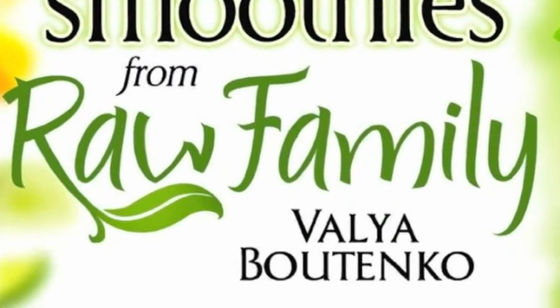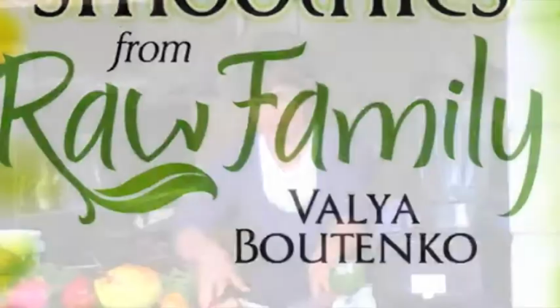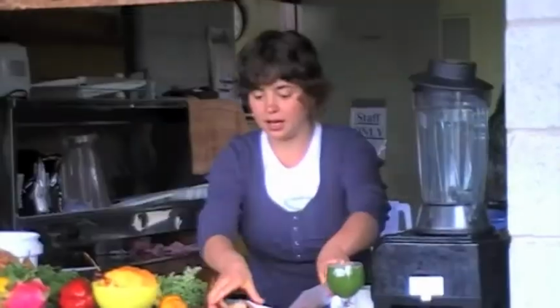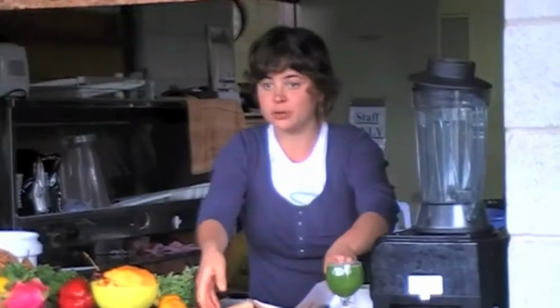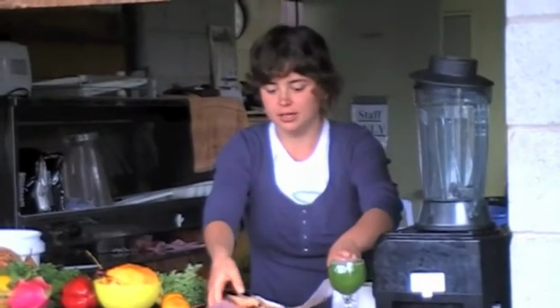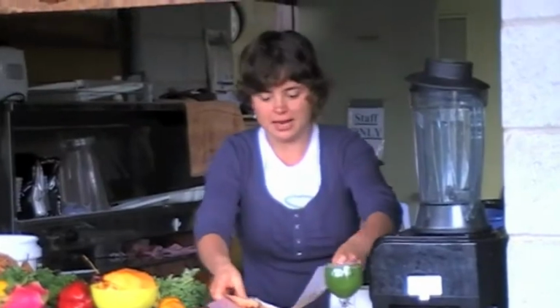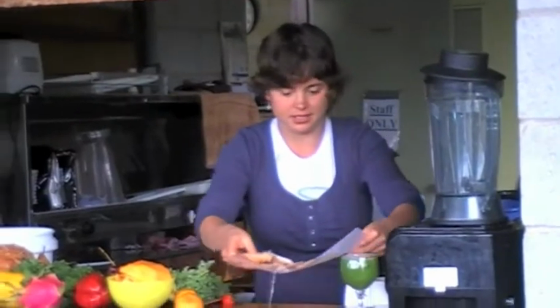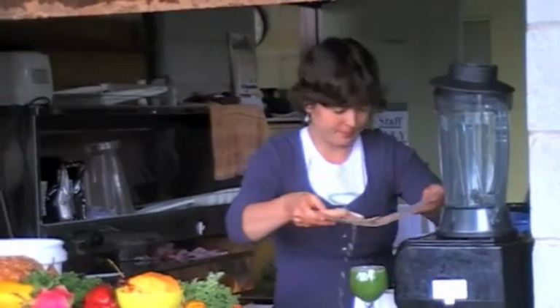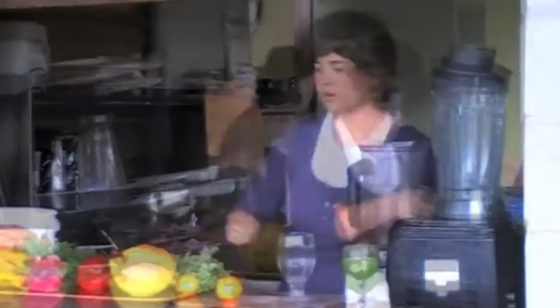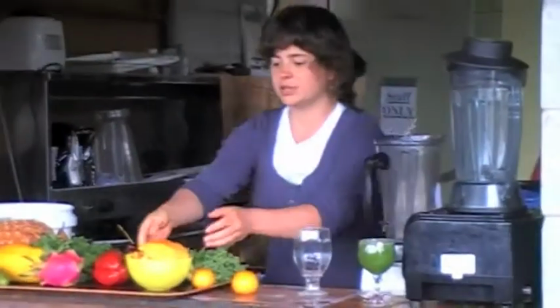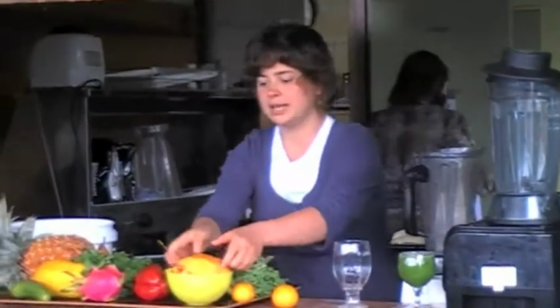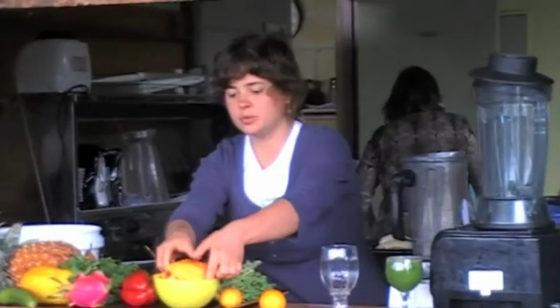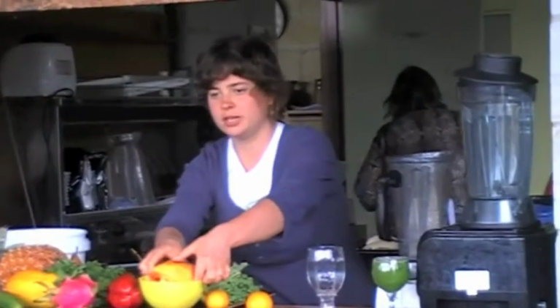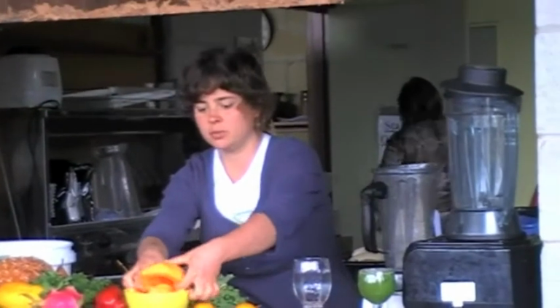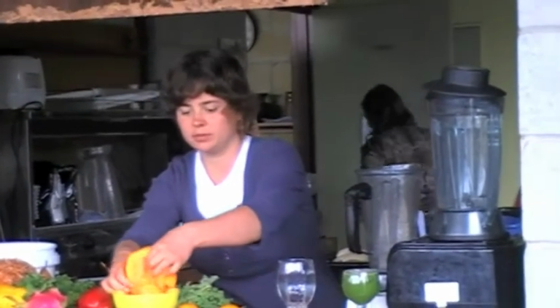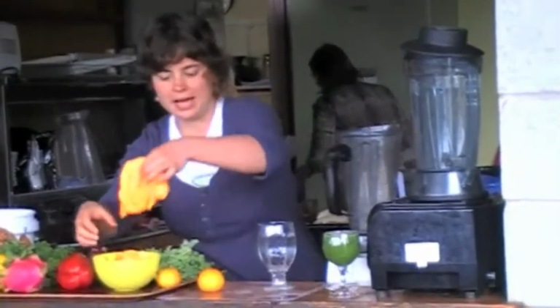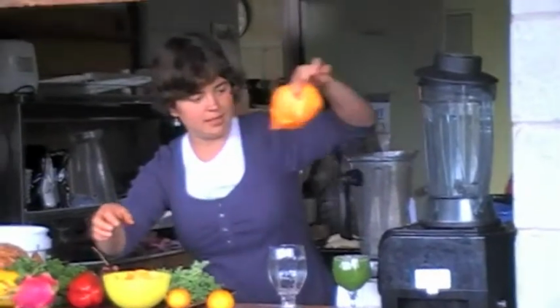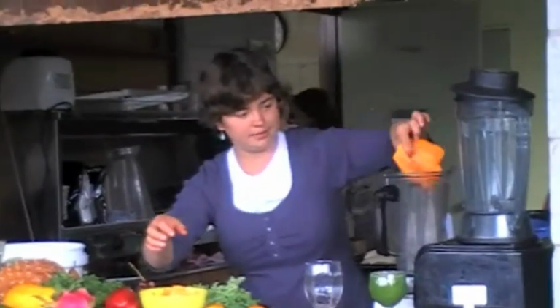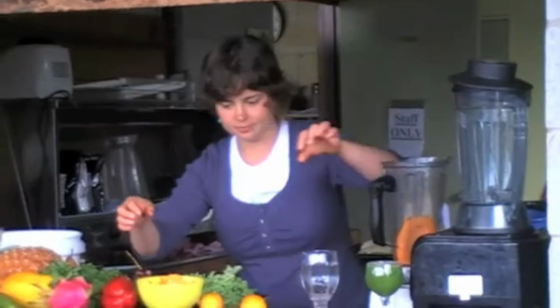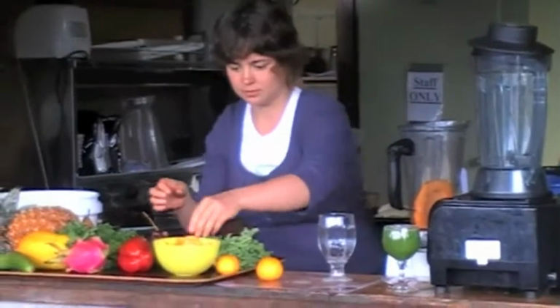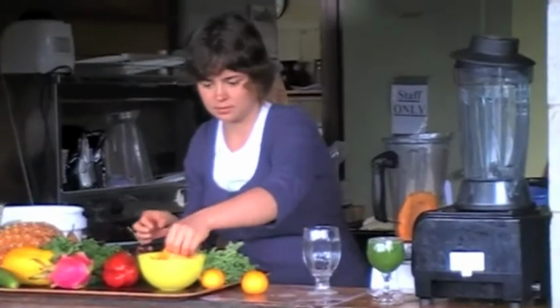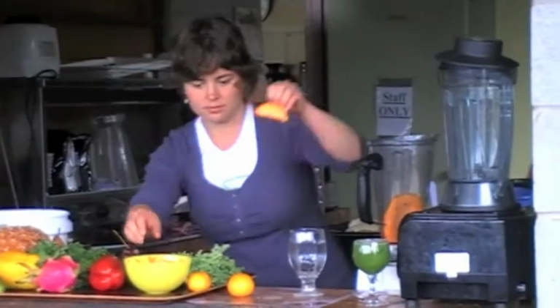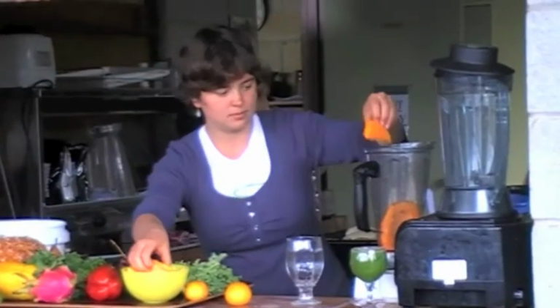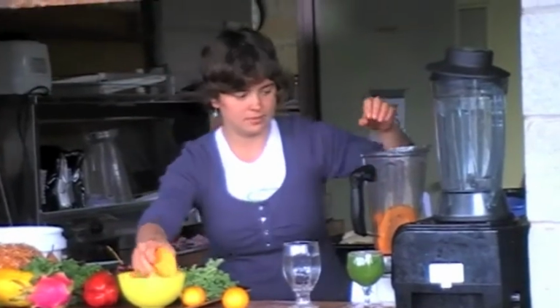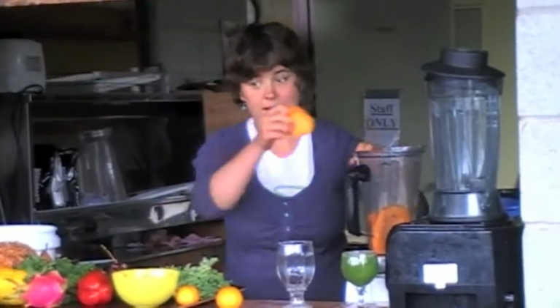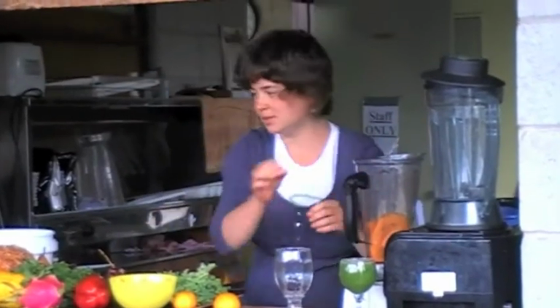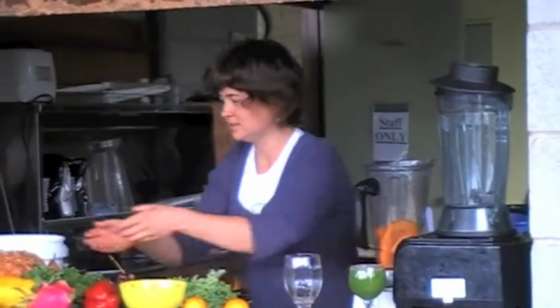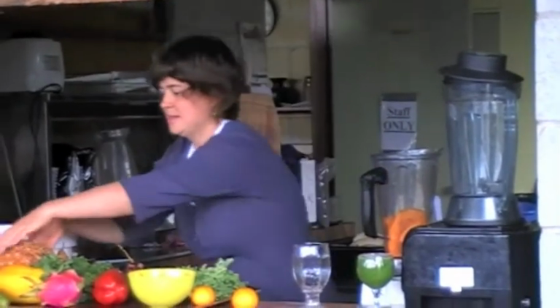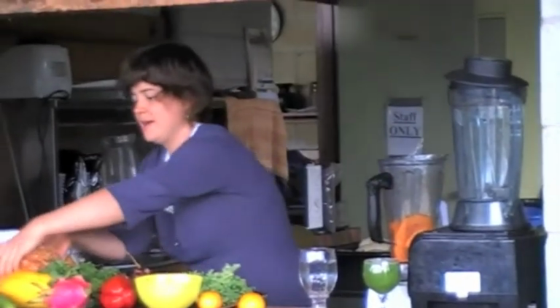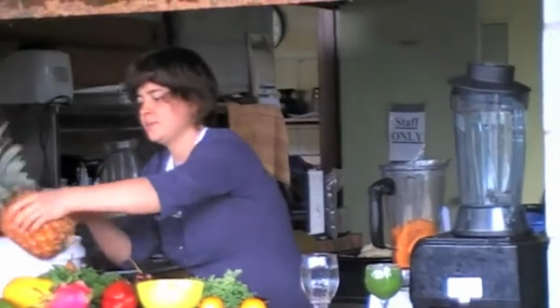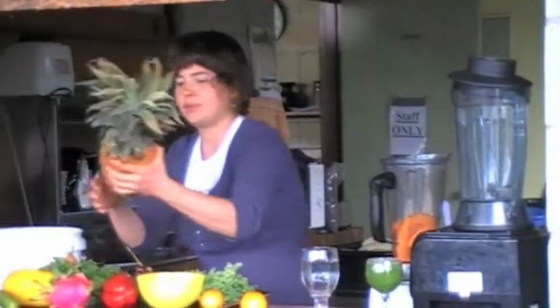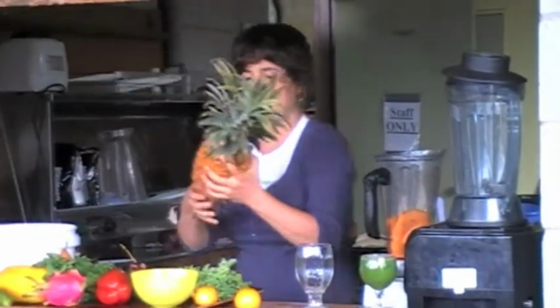Let's make a pudding next. For the first layer of the pudding, I'm going to put some papaya in there. Yum. And pineapple.